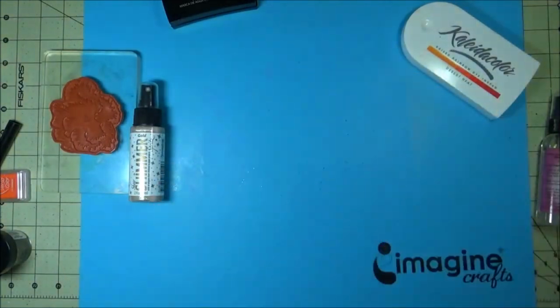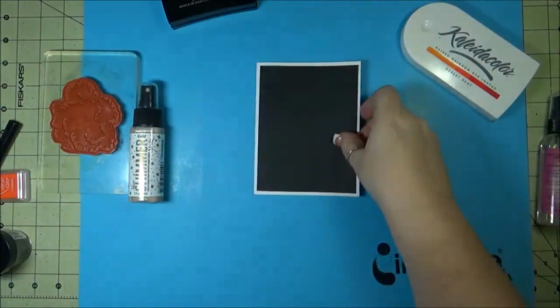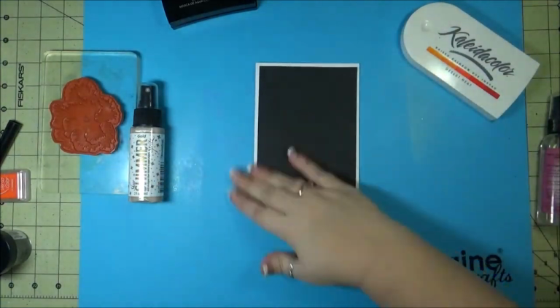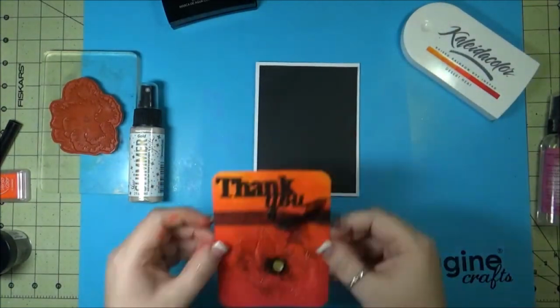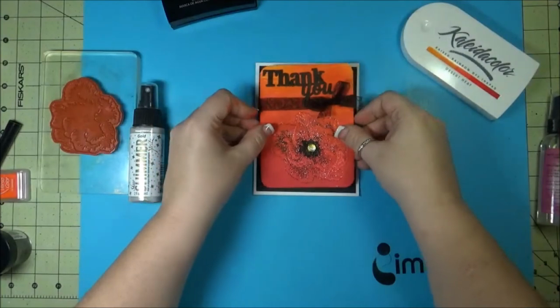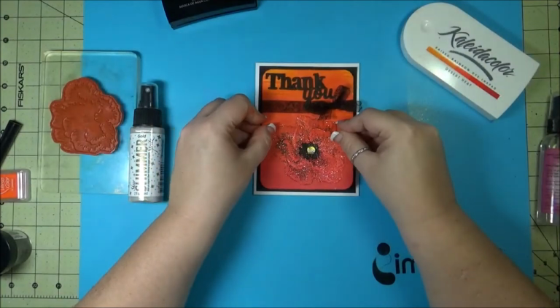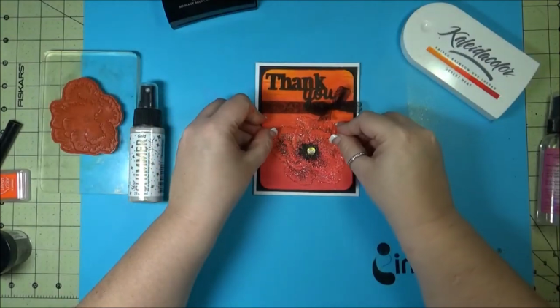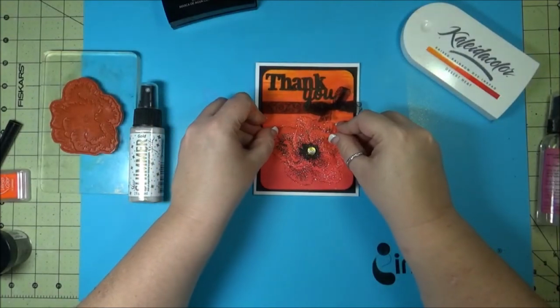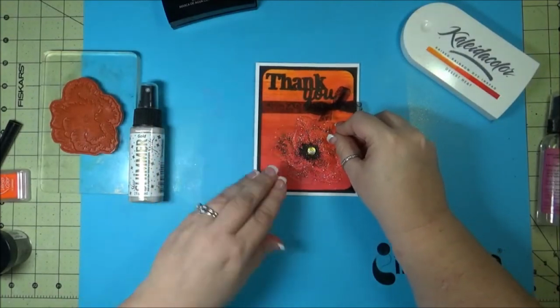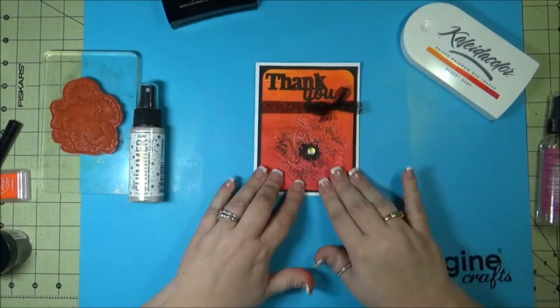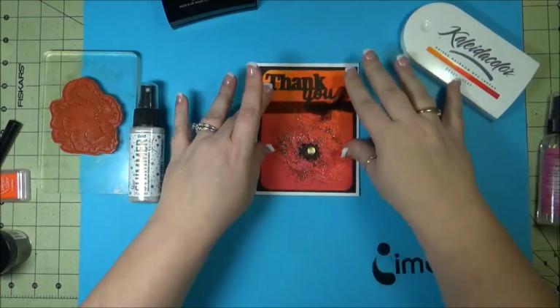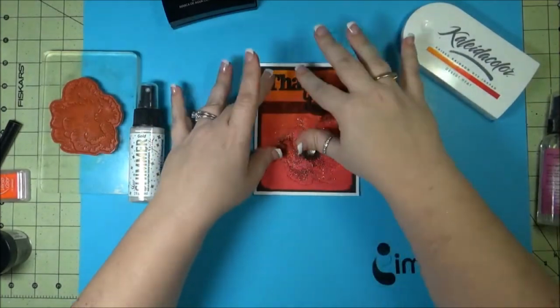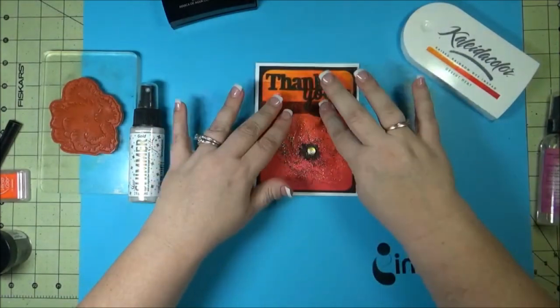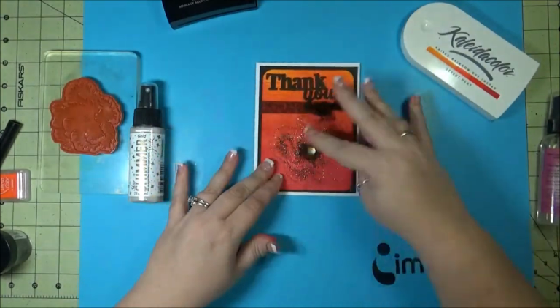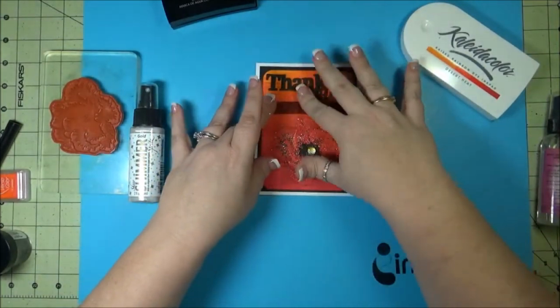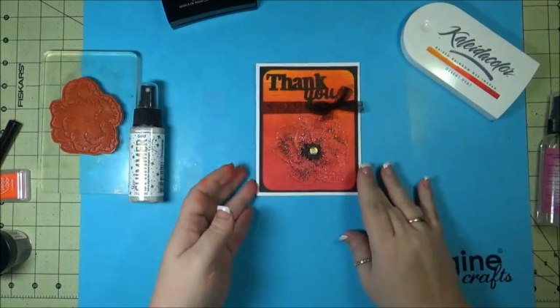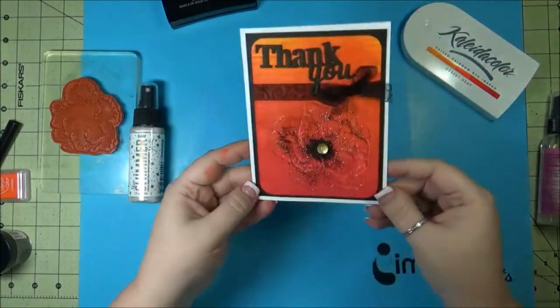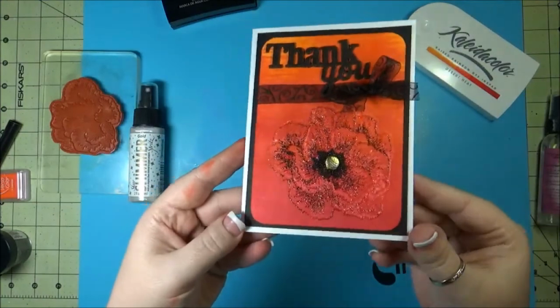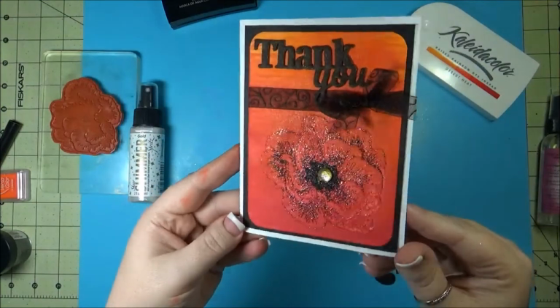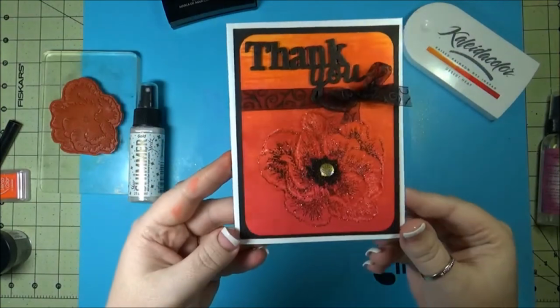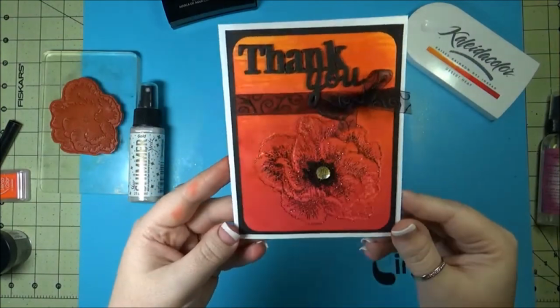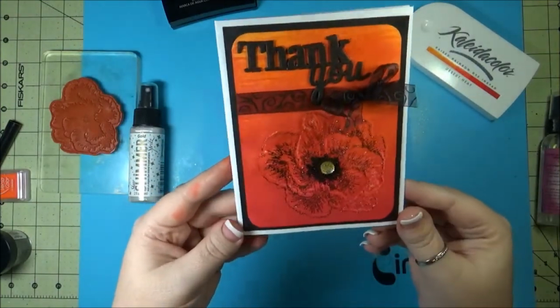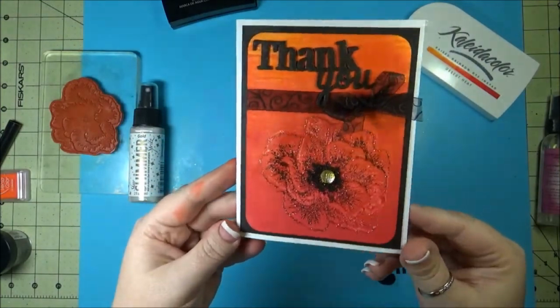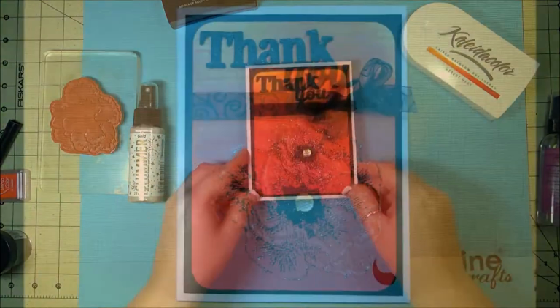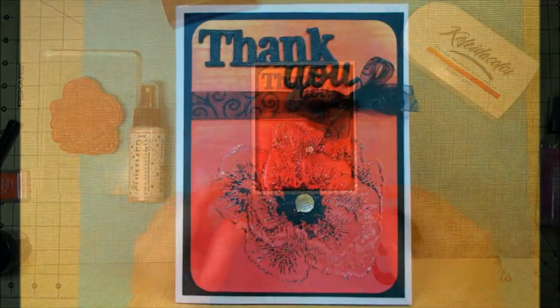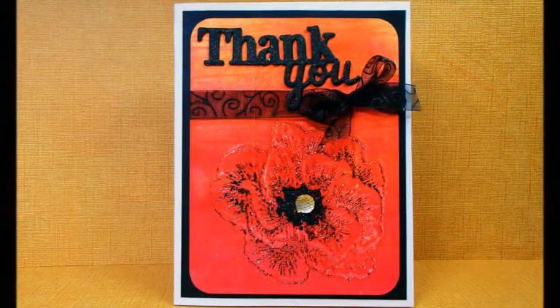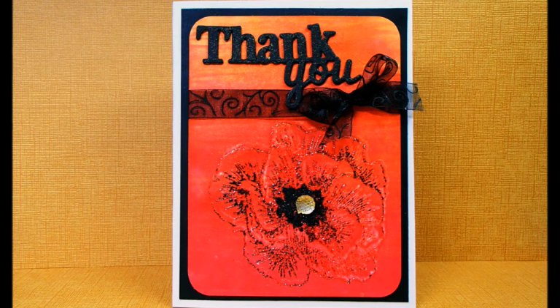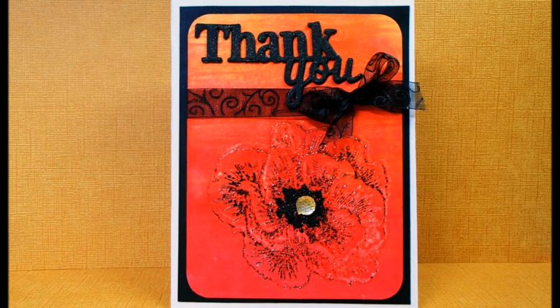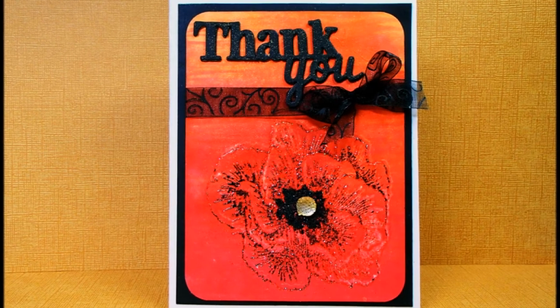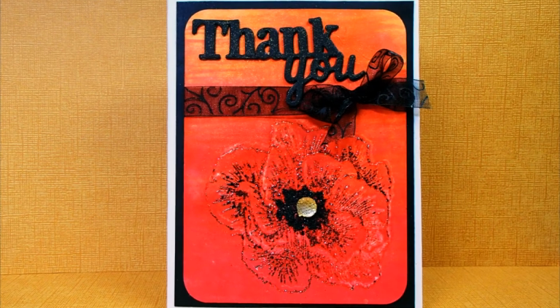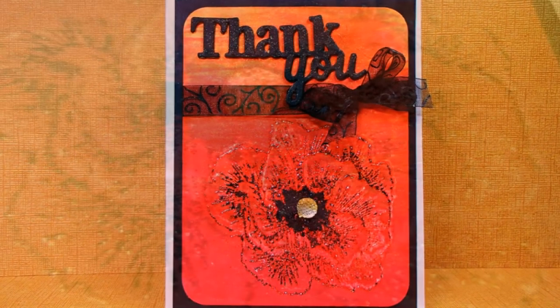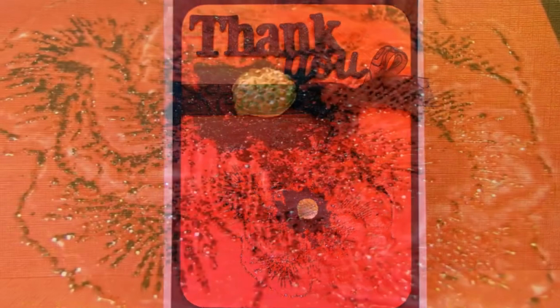Layered up some black on a white card base, rounded off the corners, added some ribbon, a thank you sentiment, and some bling. And that's it. Thank you for watching and visit ImagineCrafts.com for even more inspiration.